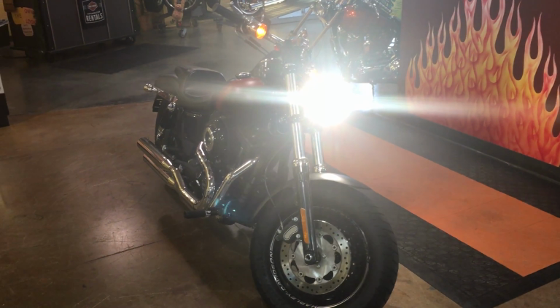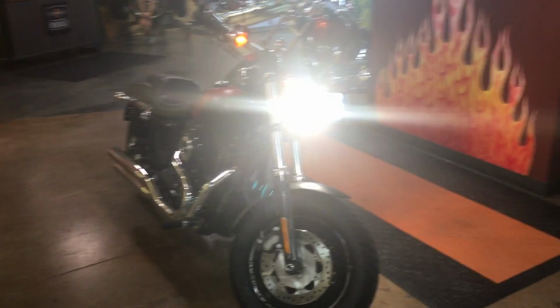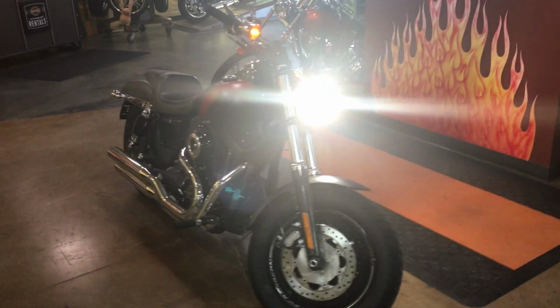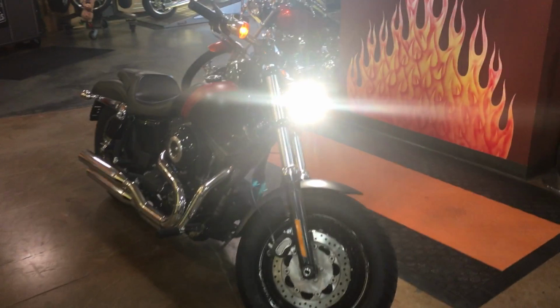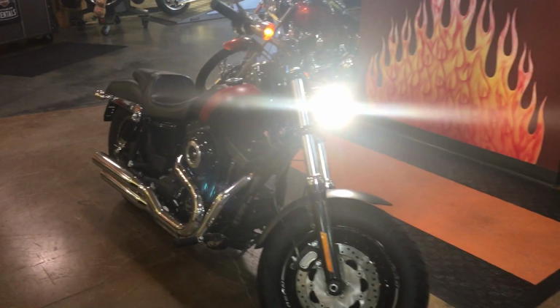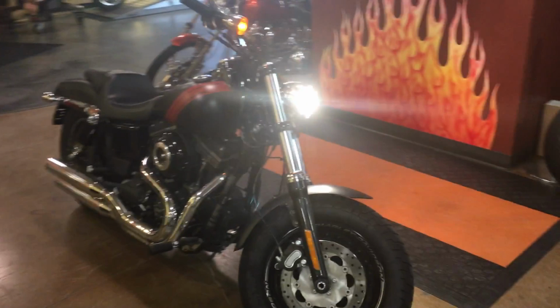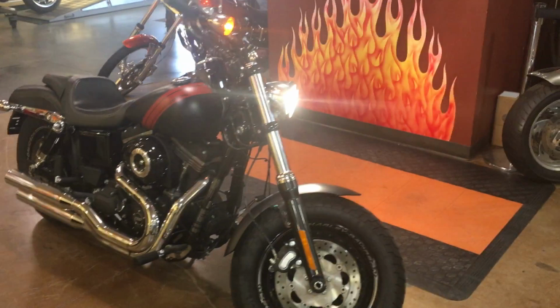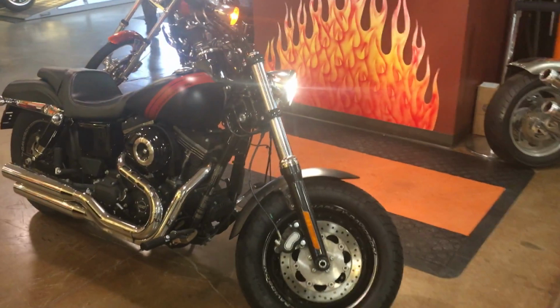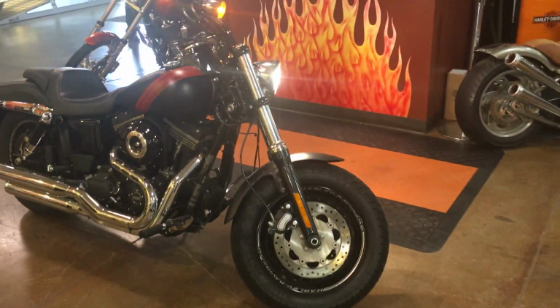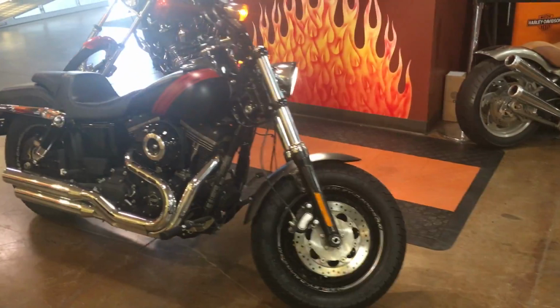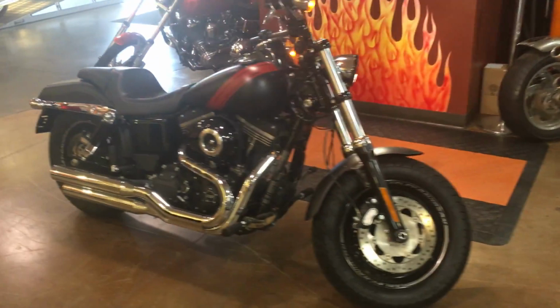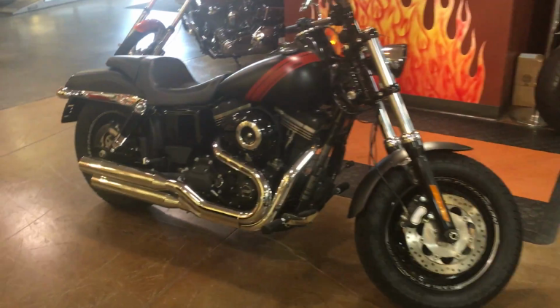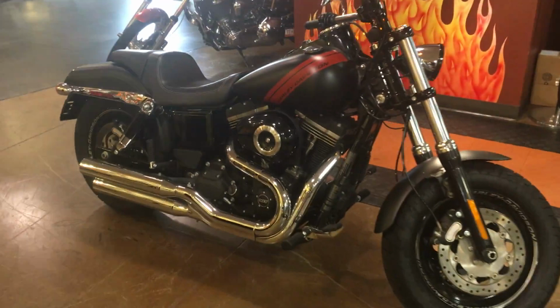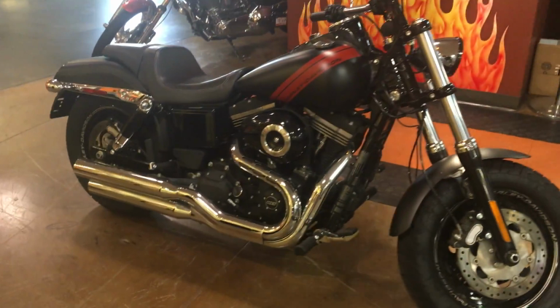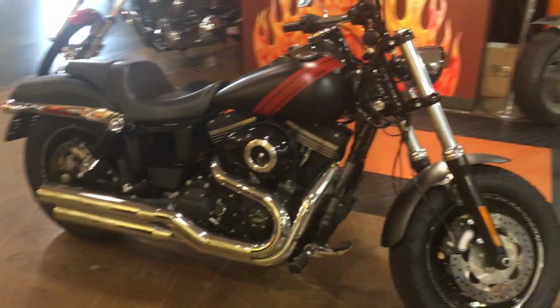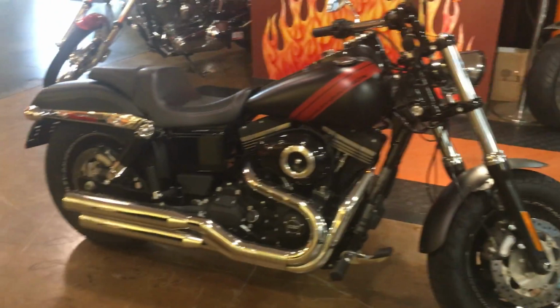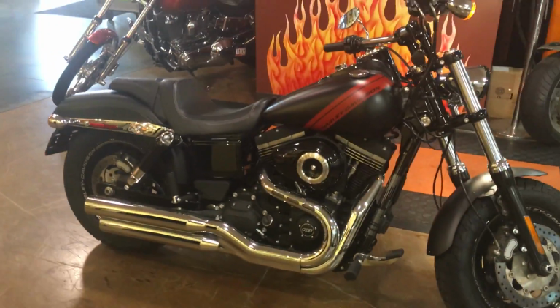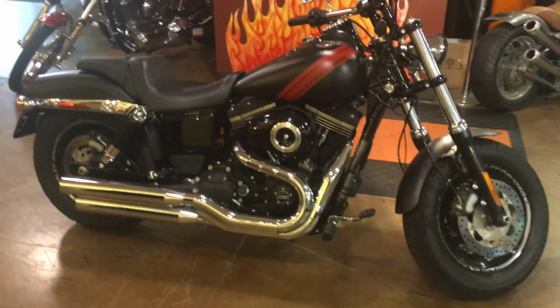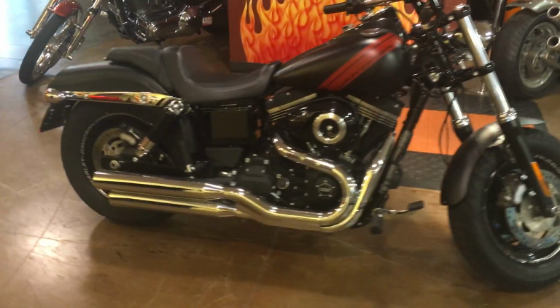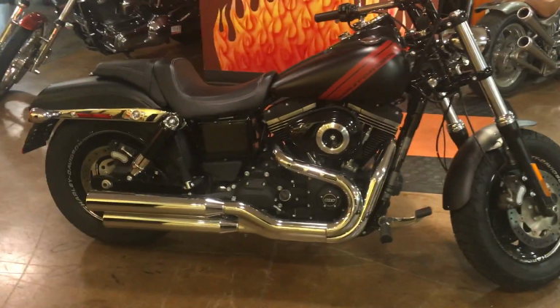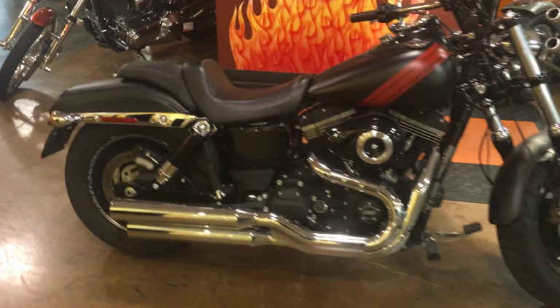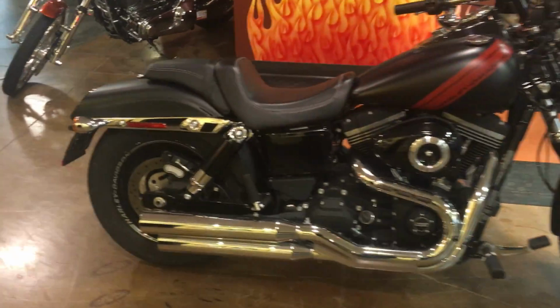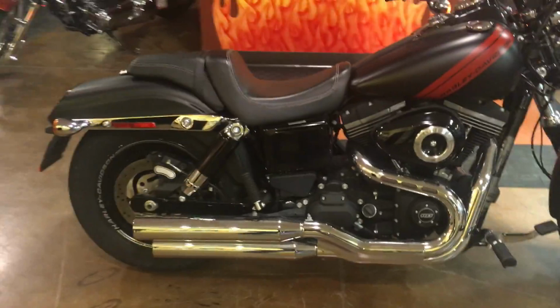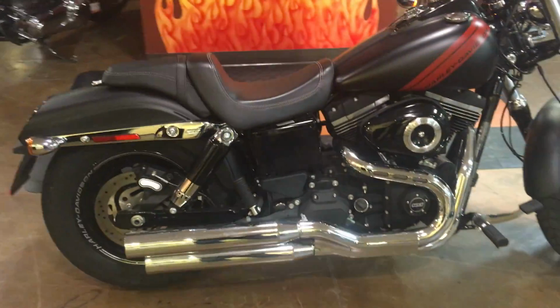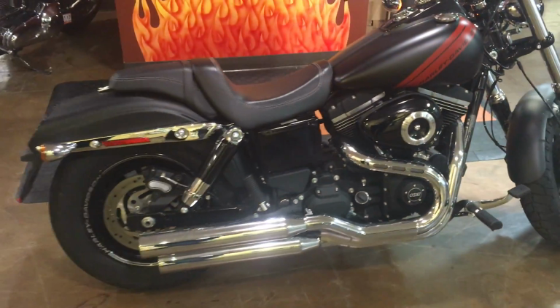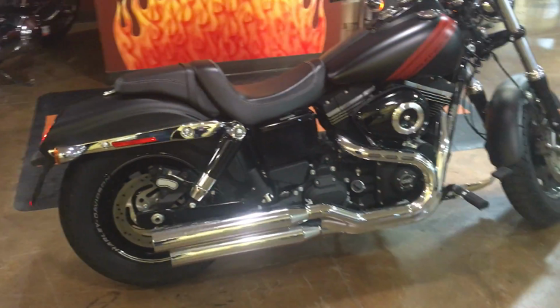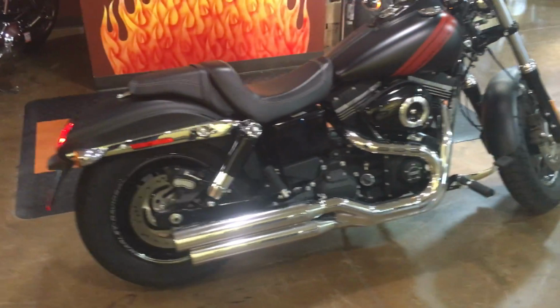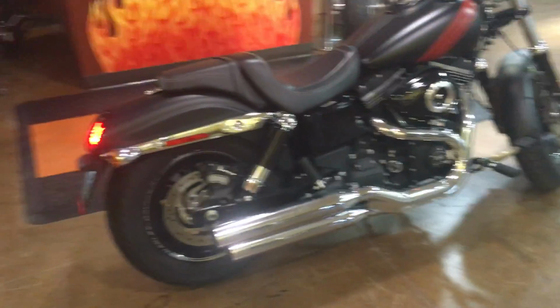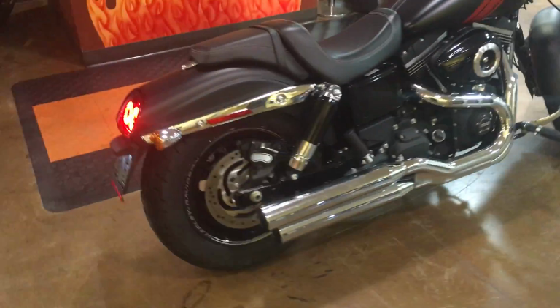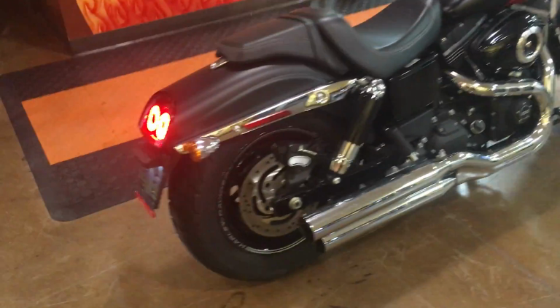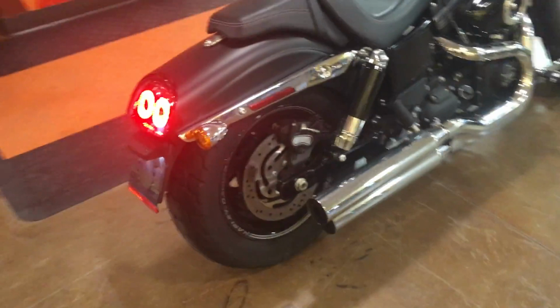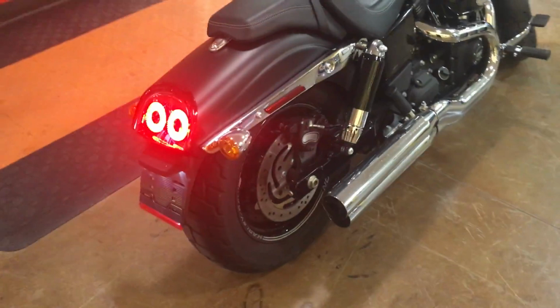Check out this 2015 Dyna Fat Bob. Fat tires, Tommy gun exhaust, badass black denim paint, factory security, factory ABS, only 2,000 miles. You can start living the dream.